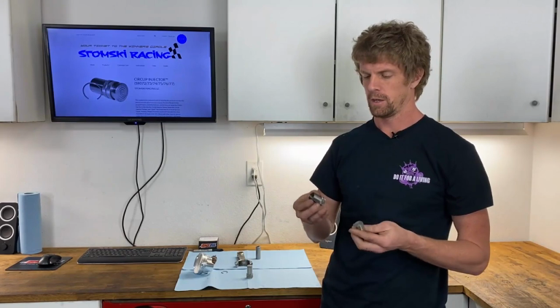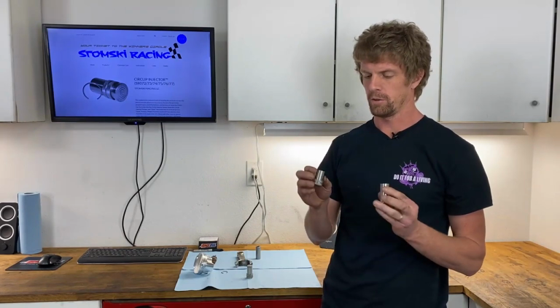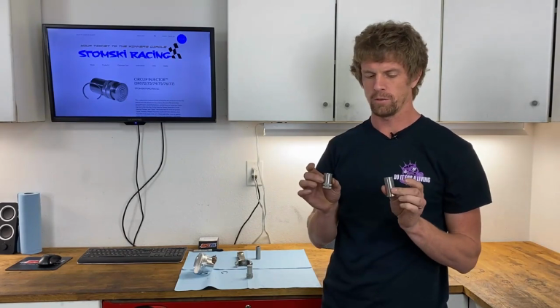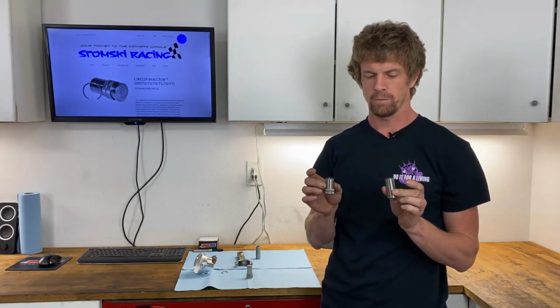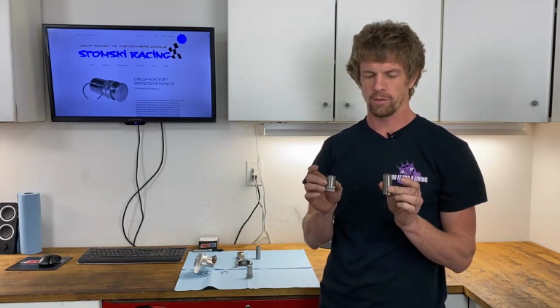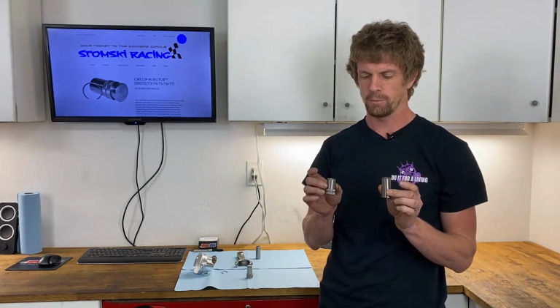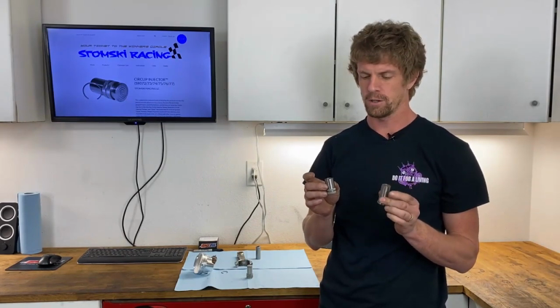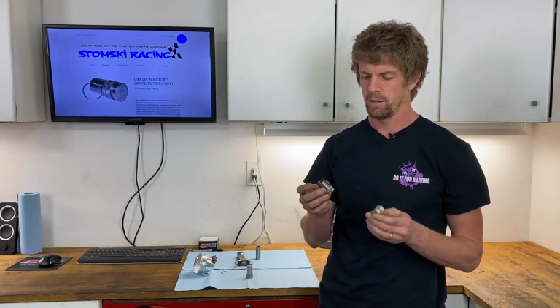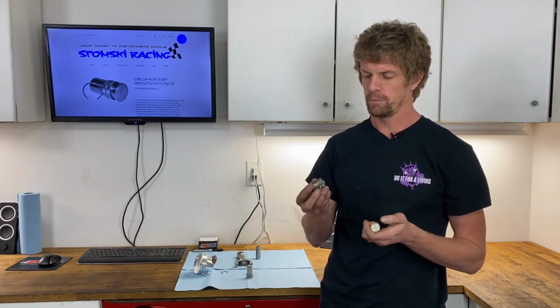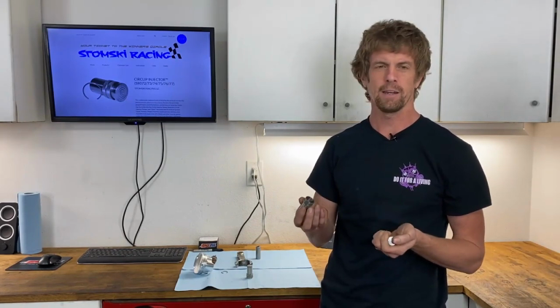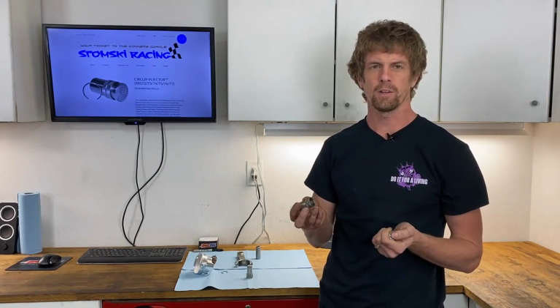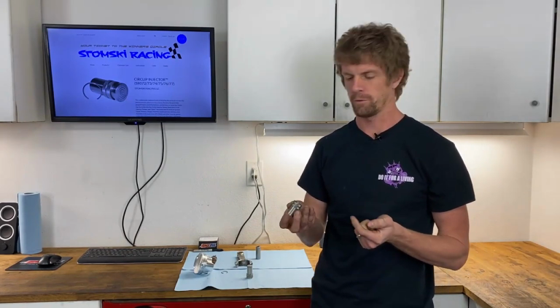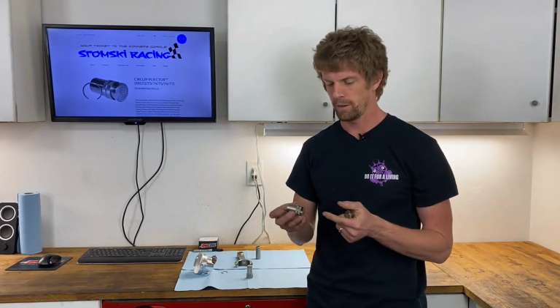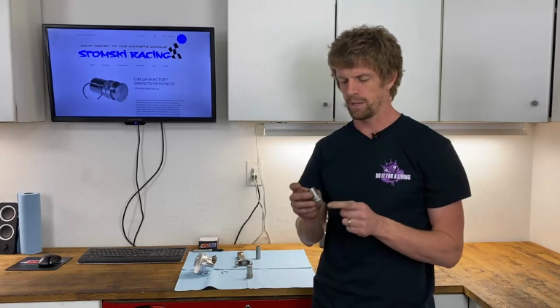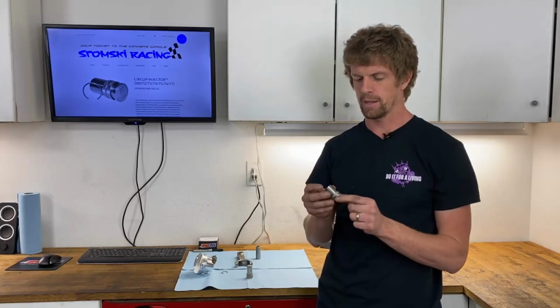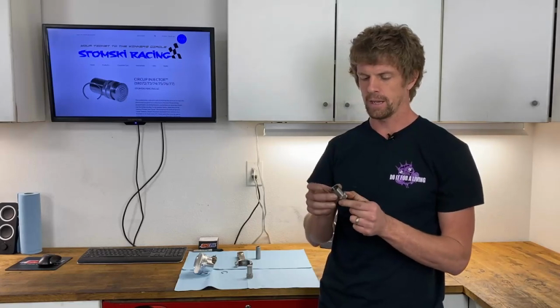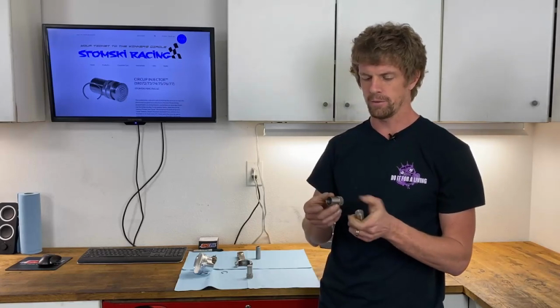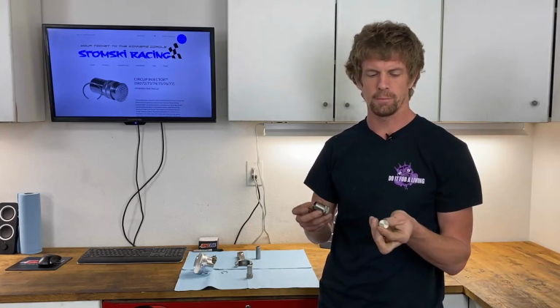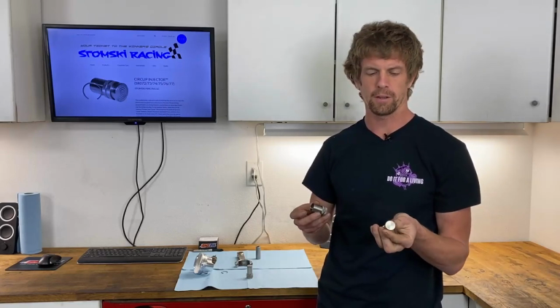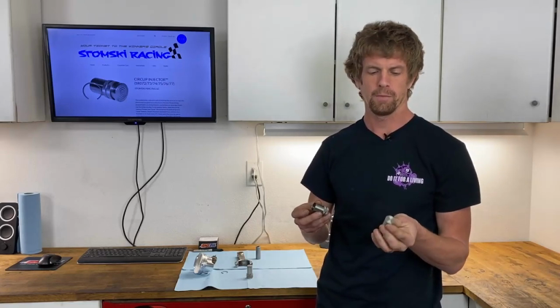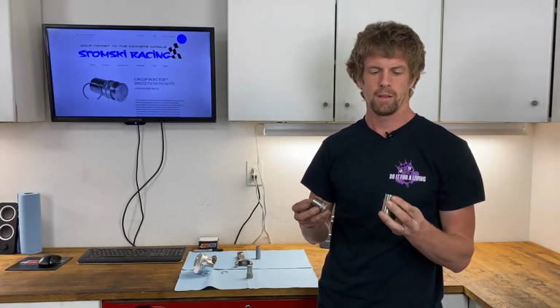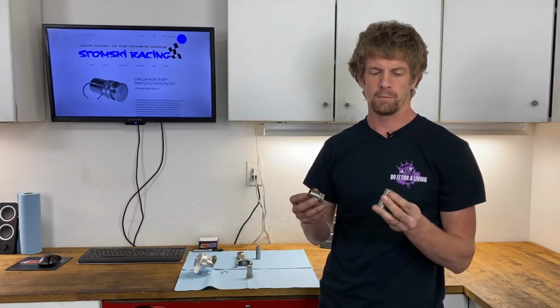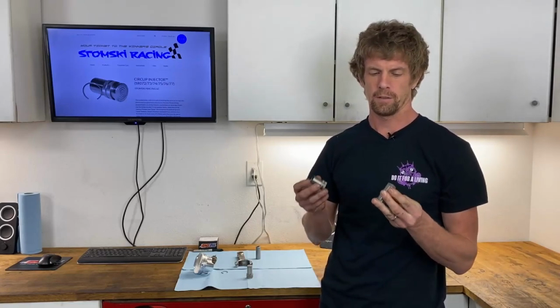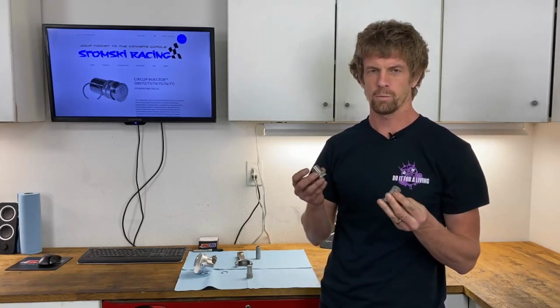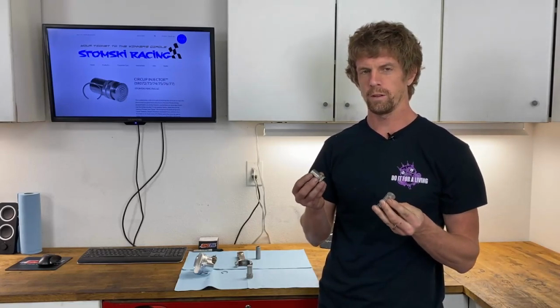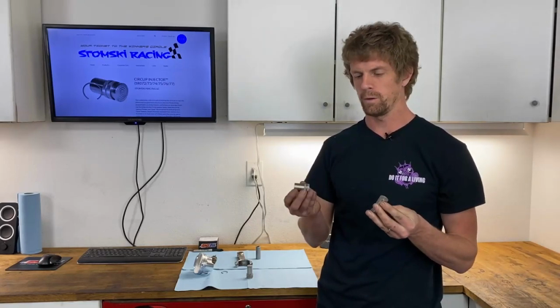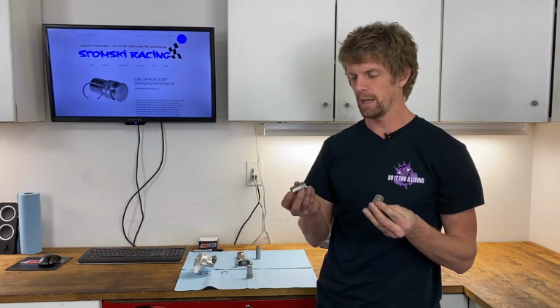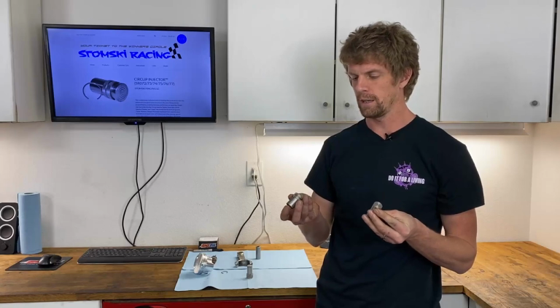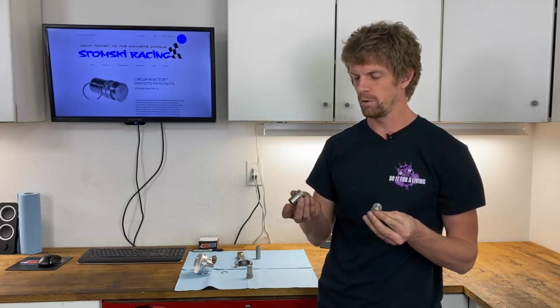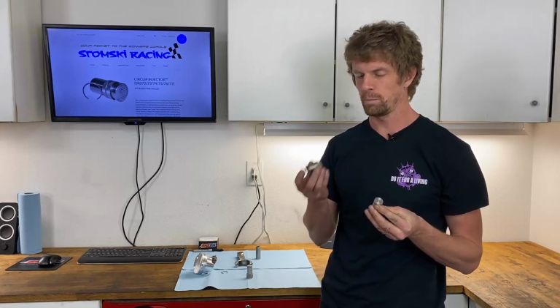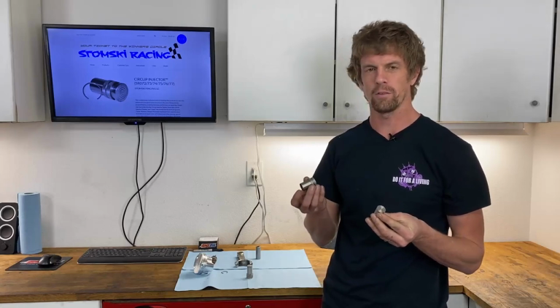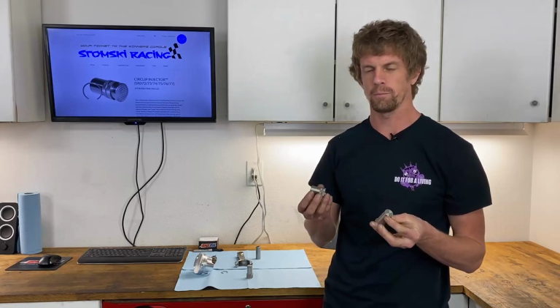It's a two-piece tool called the Circlip Injector. It's $90 on his website, and it's got a female side and a male side. It's really, really handy to press these circlips in.